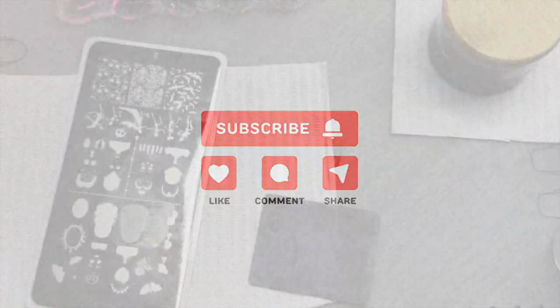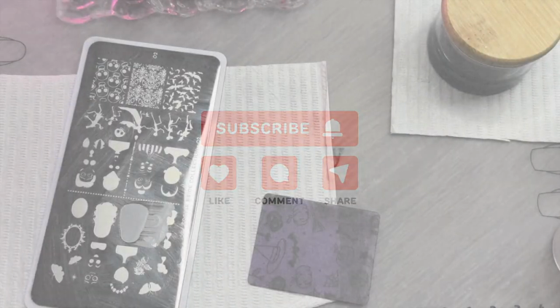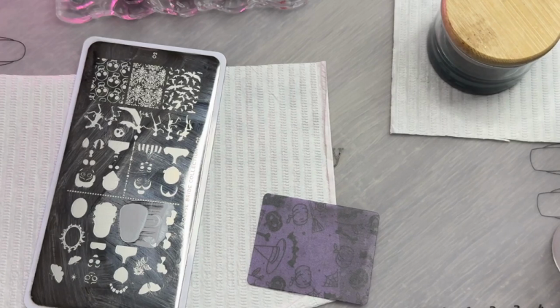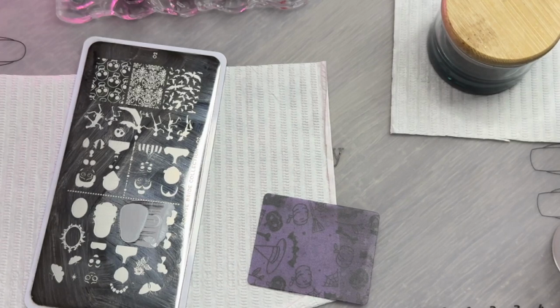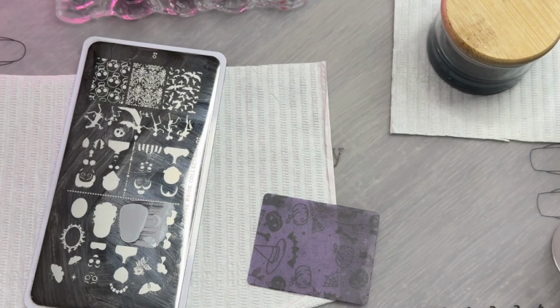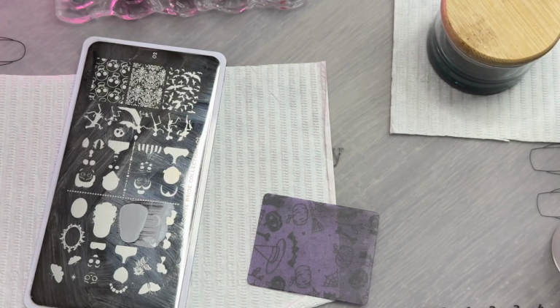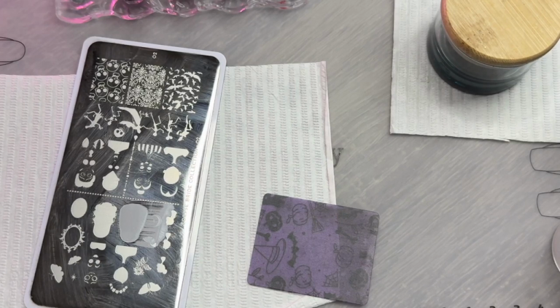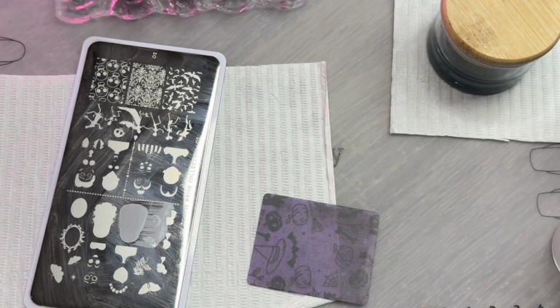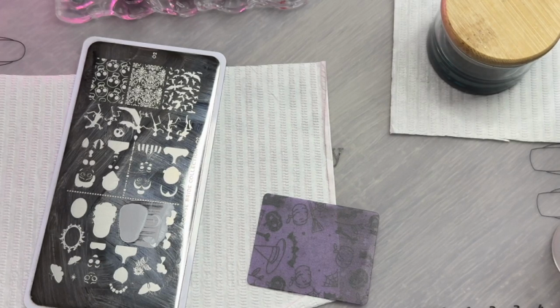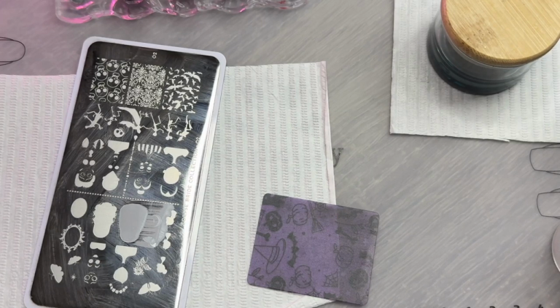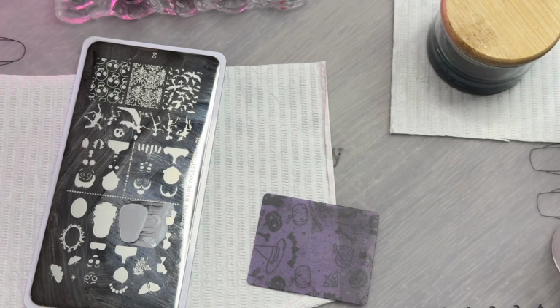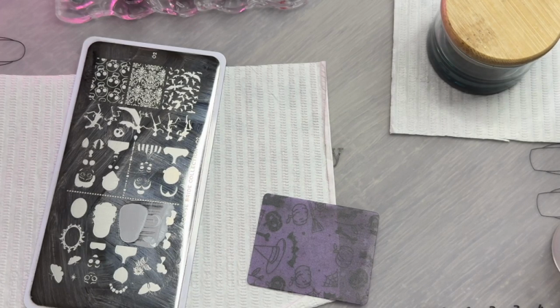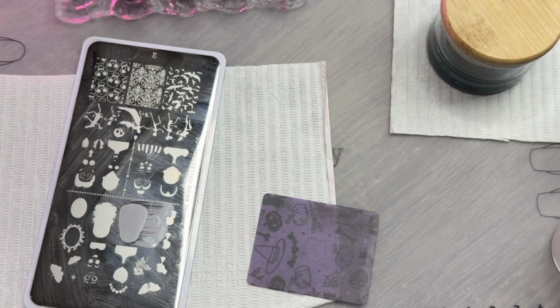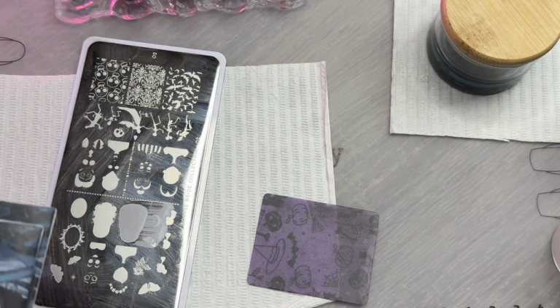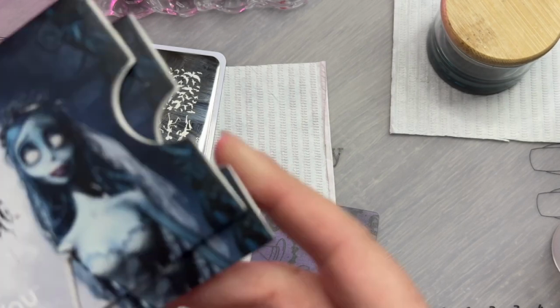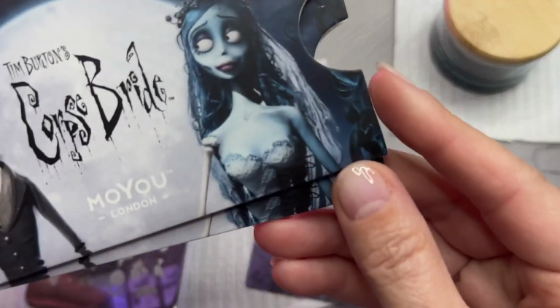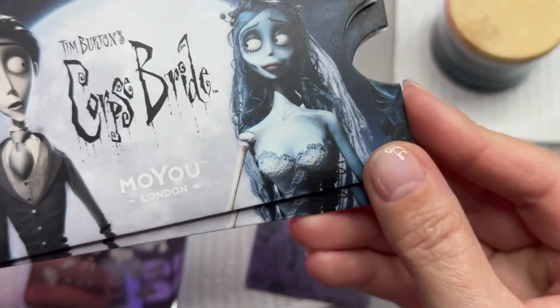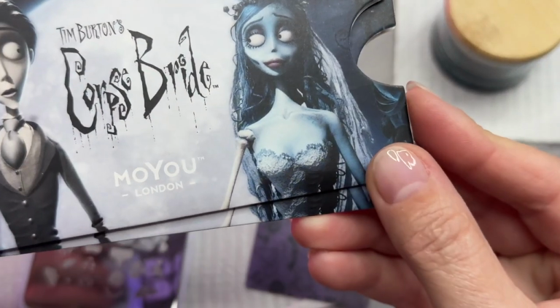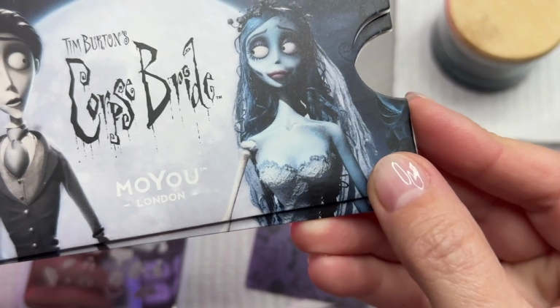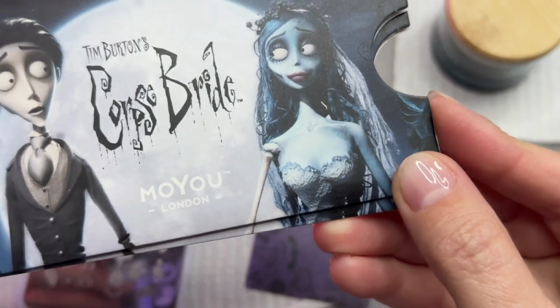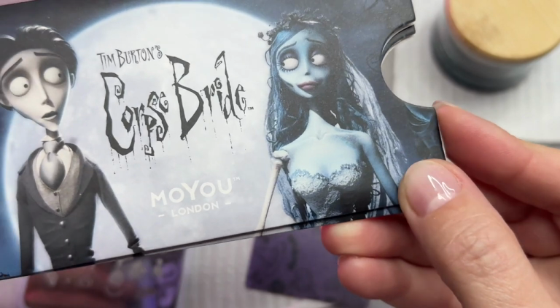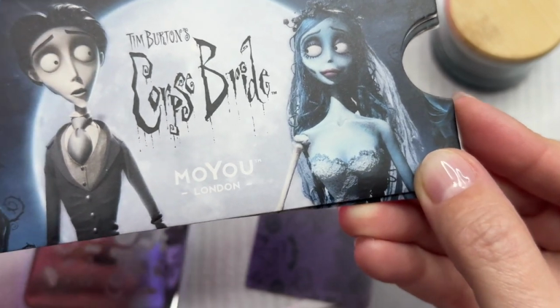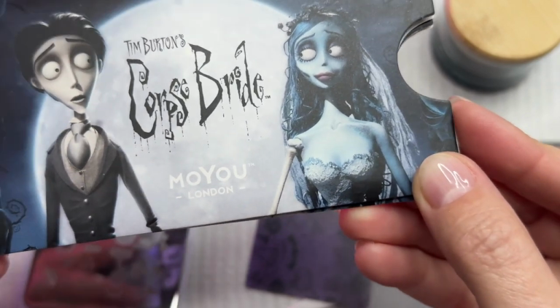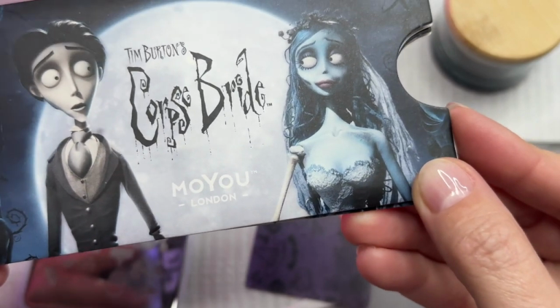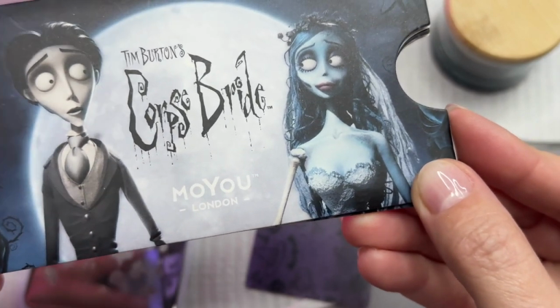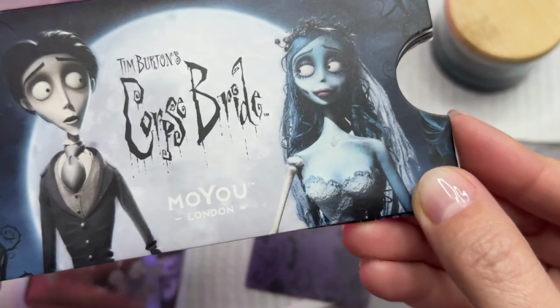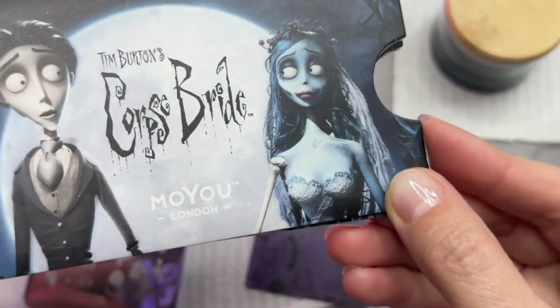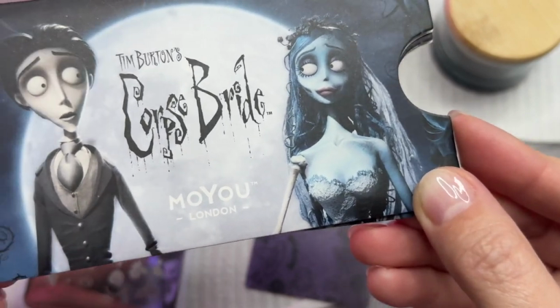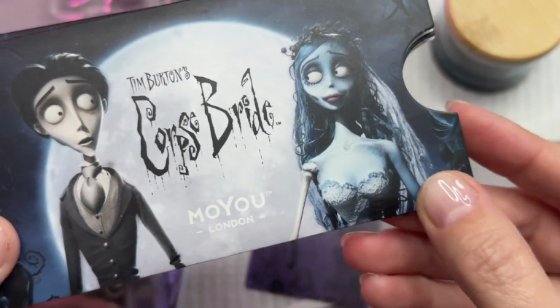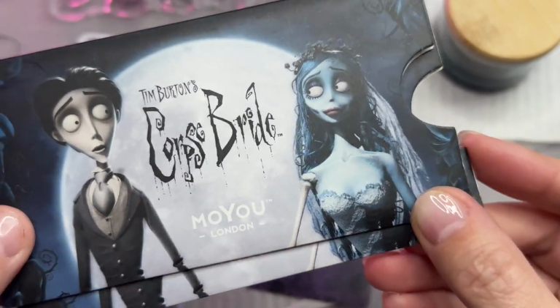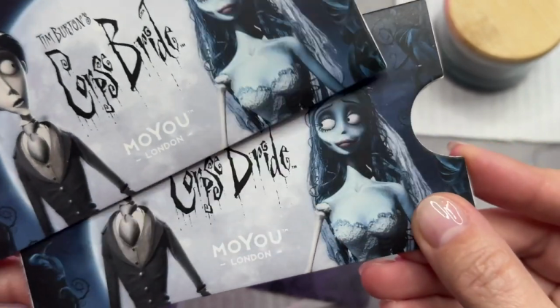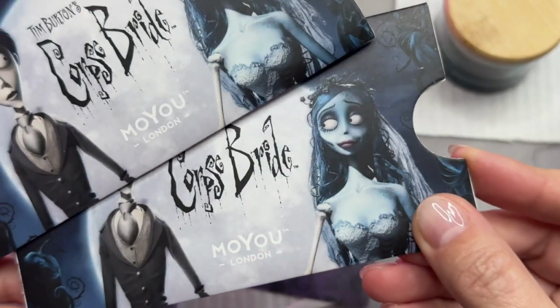Hi, welcome to my channel. It's Donnell. I am using my Moyu London Tim Burton's Corpse Bride stamping plates.